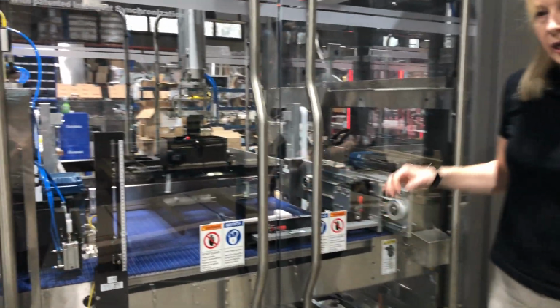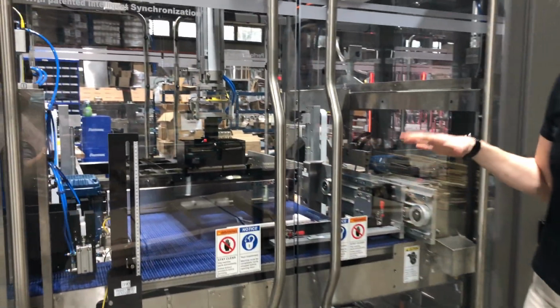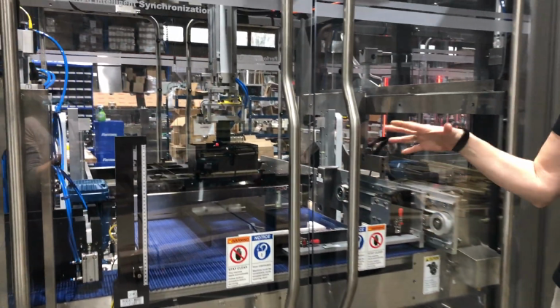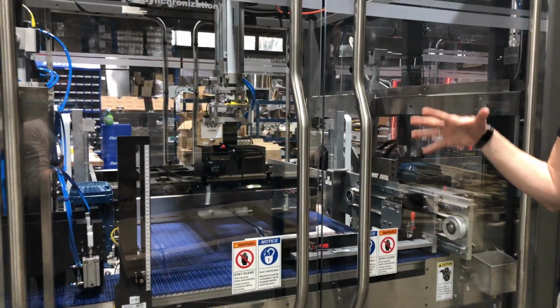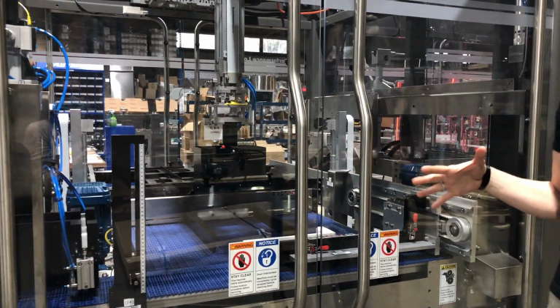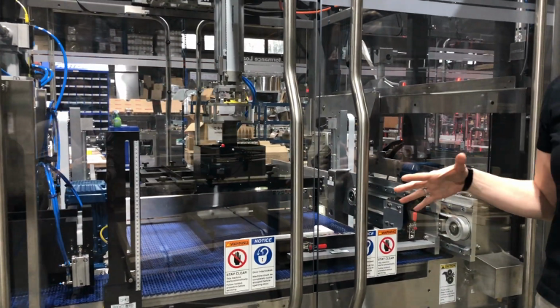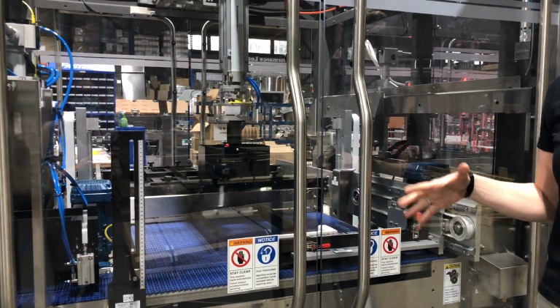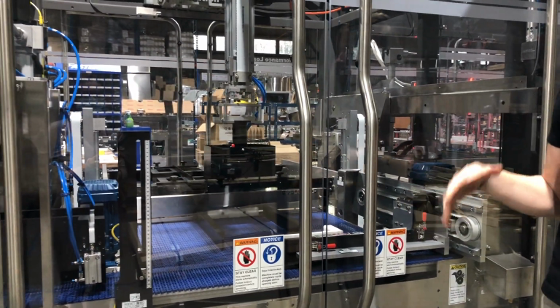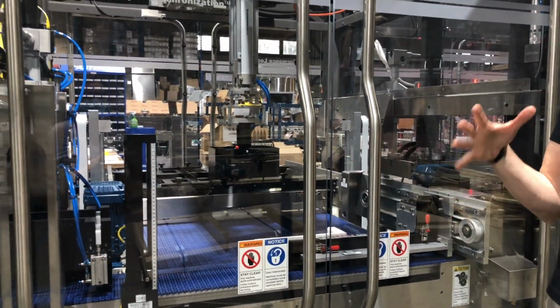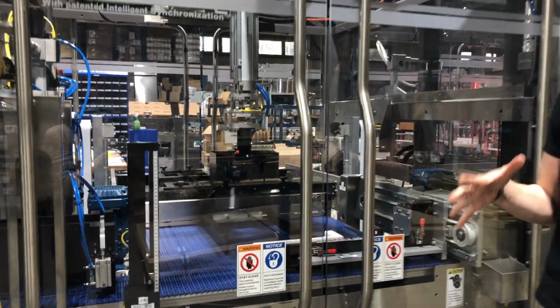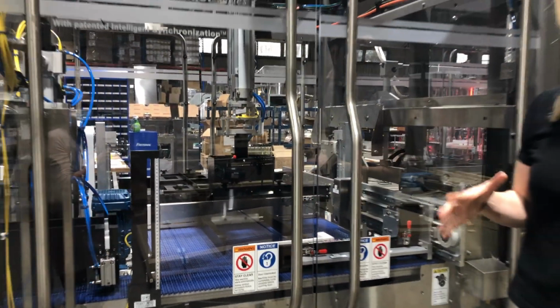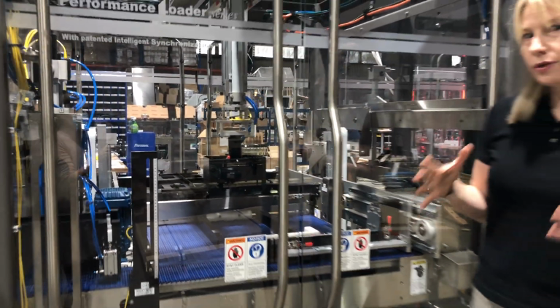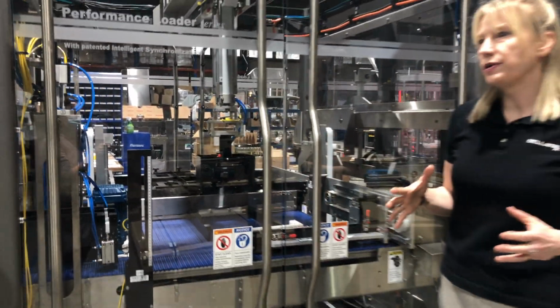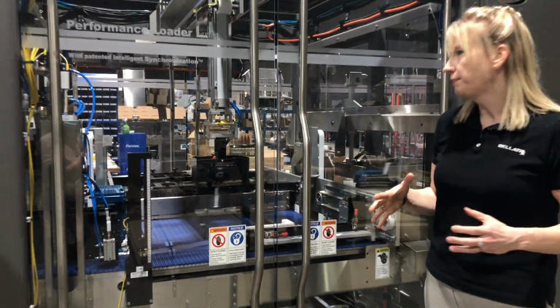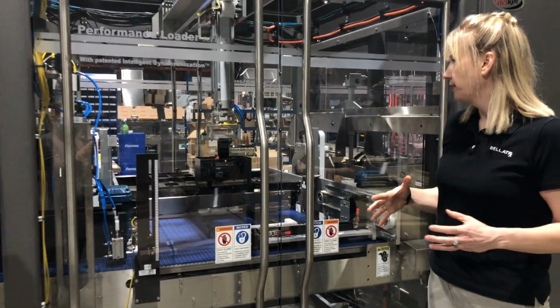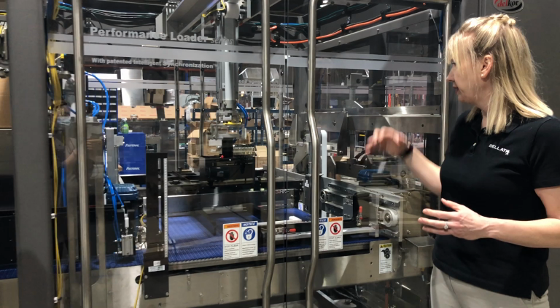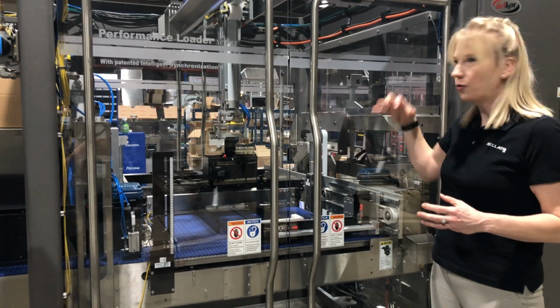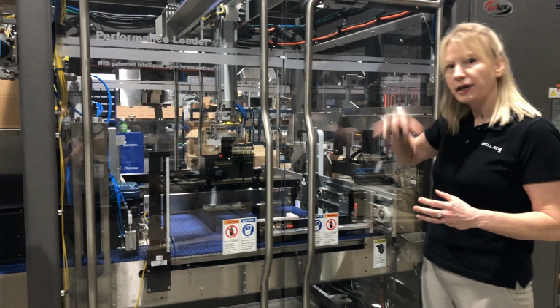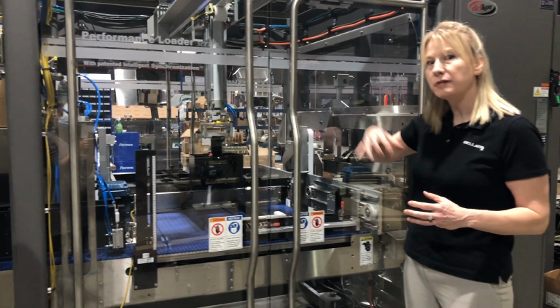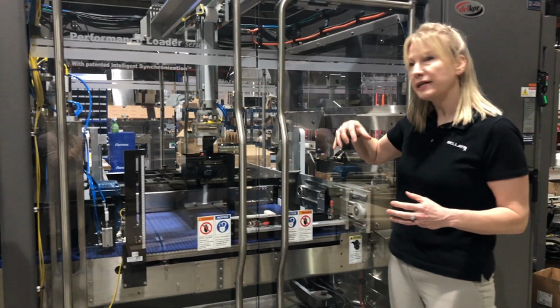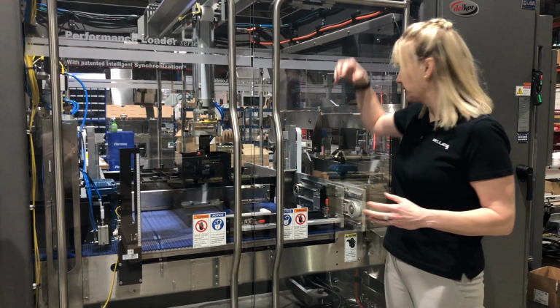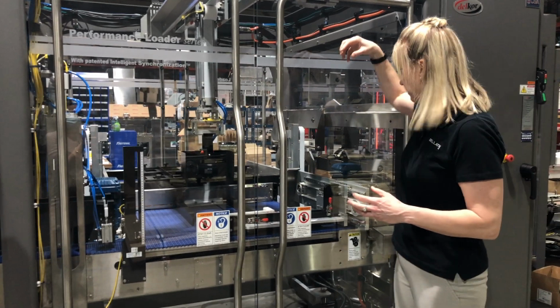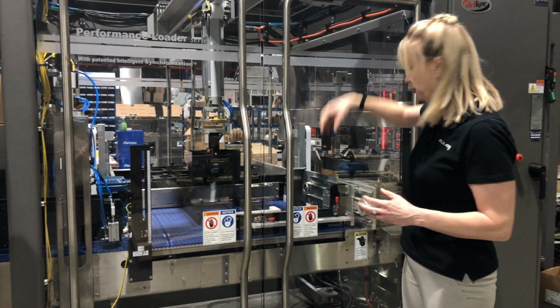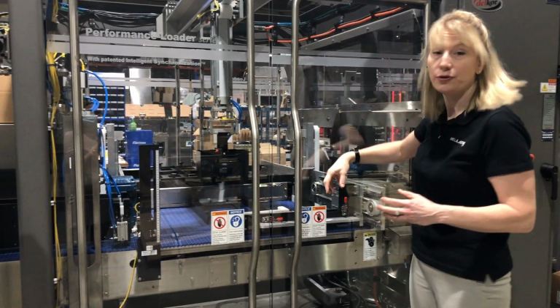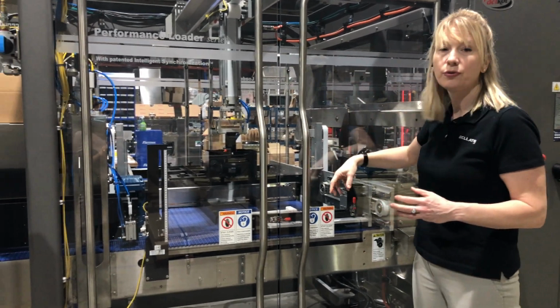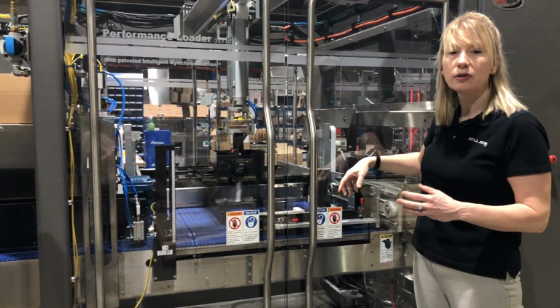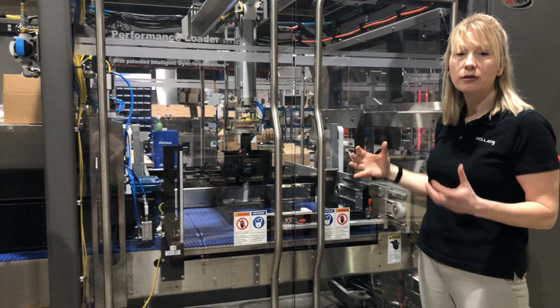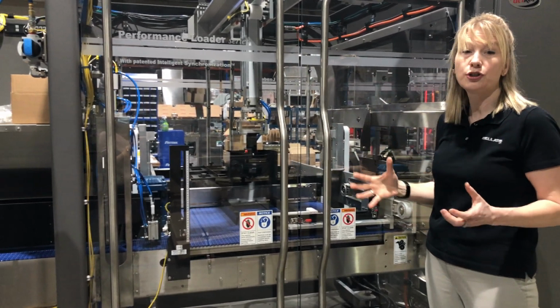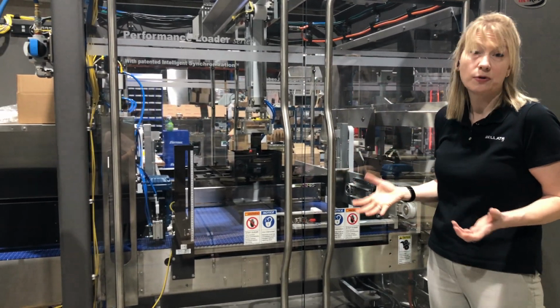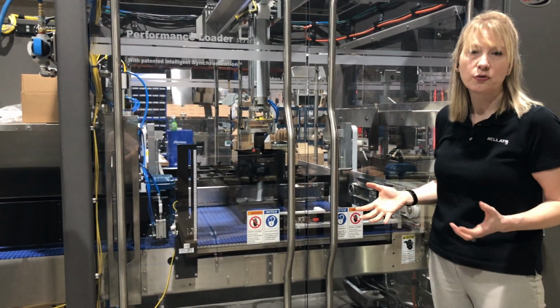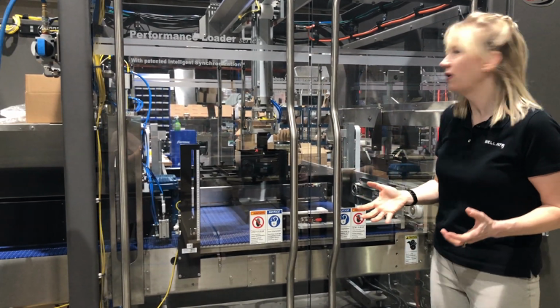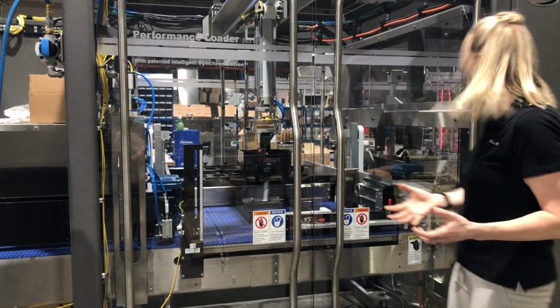Here we're amalgamating them — the singles or the three-ups — and then we're picking and placing them into the shippers or the boxes.